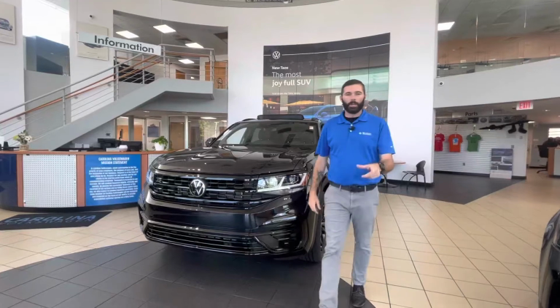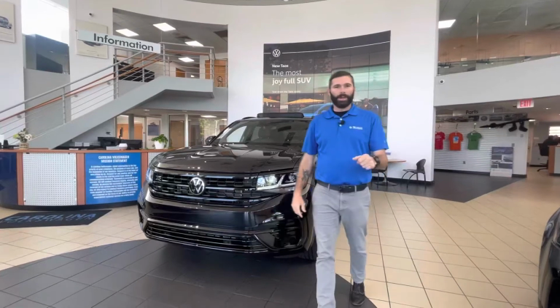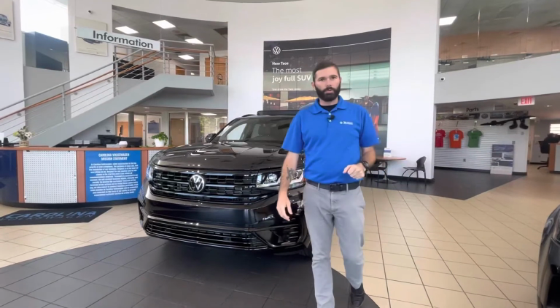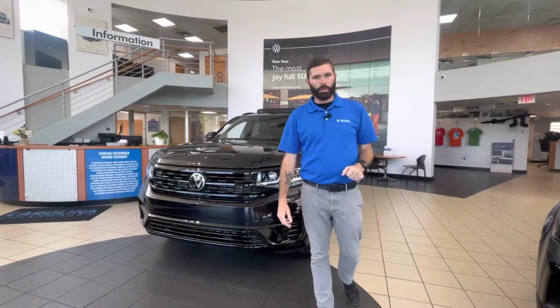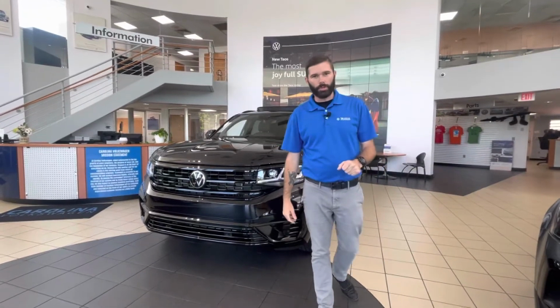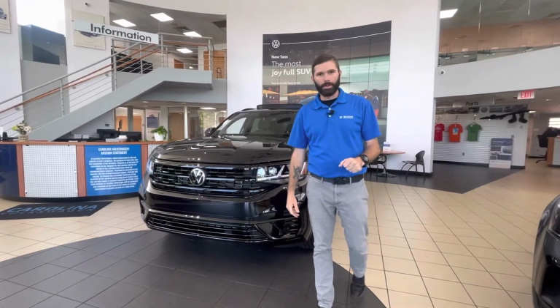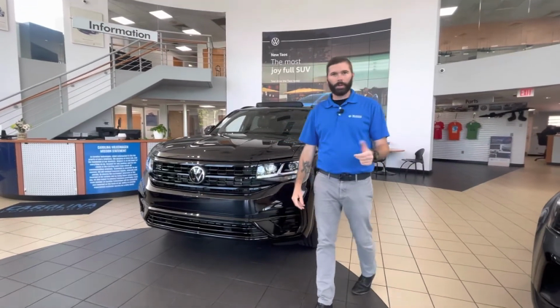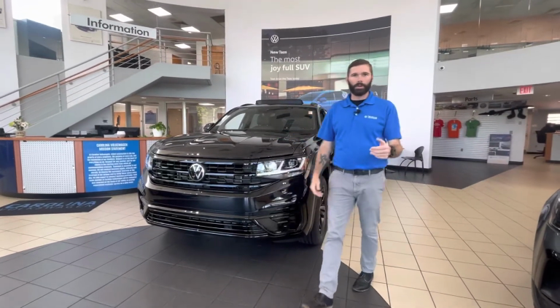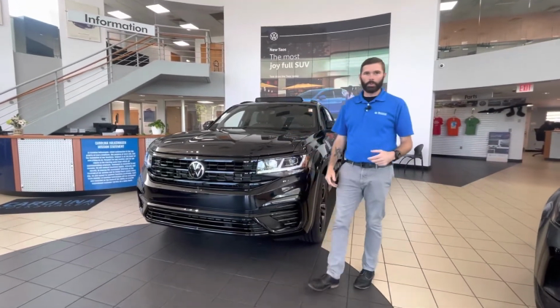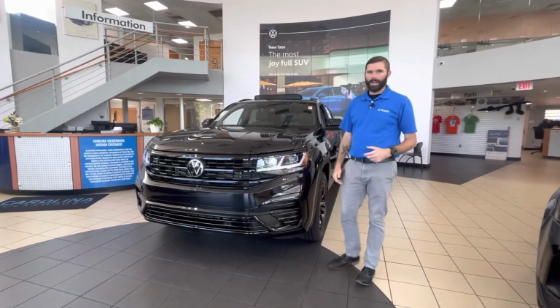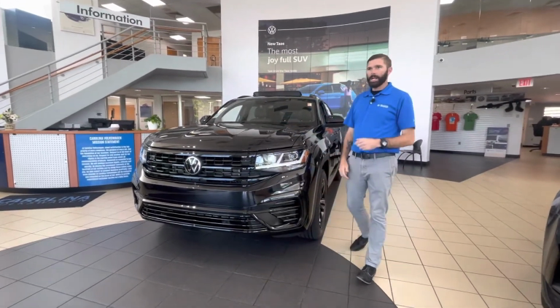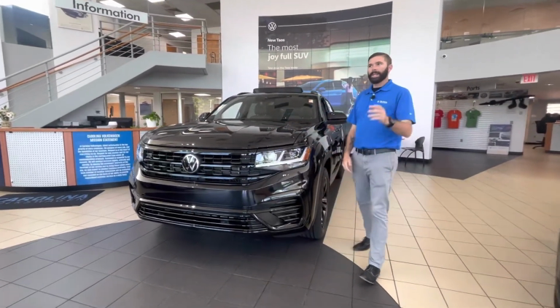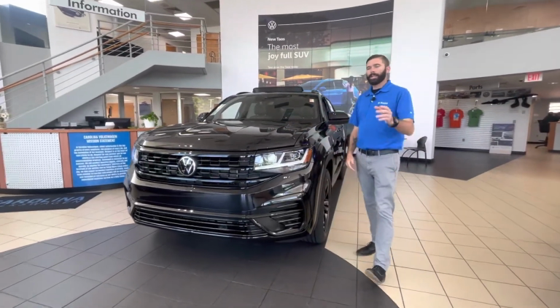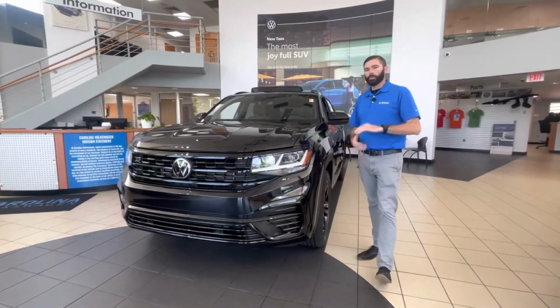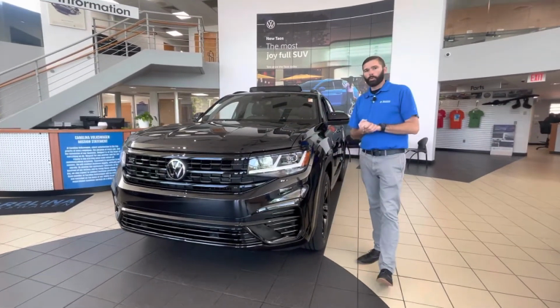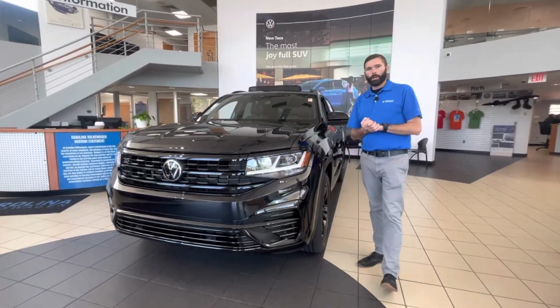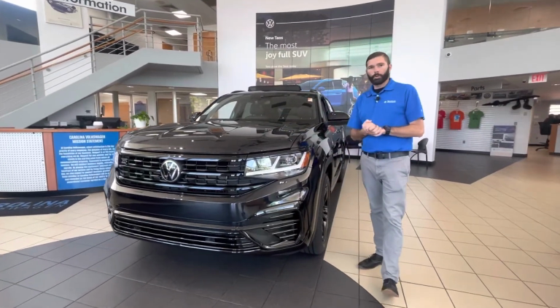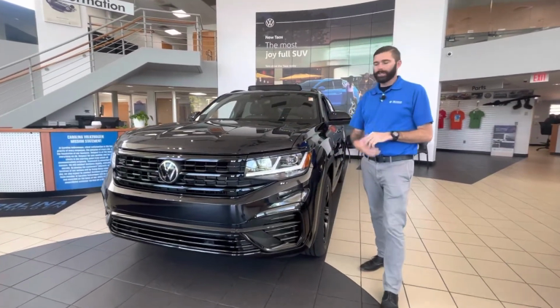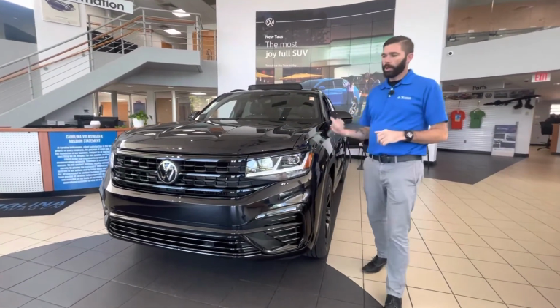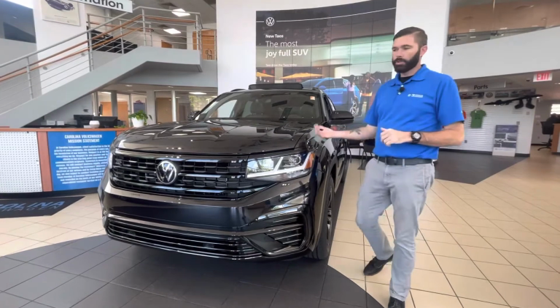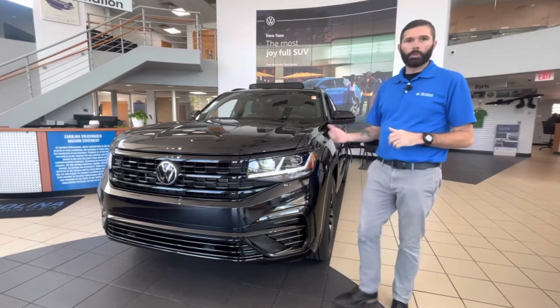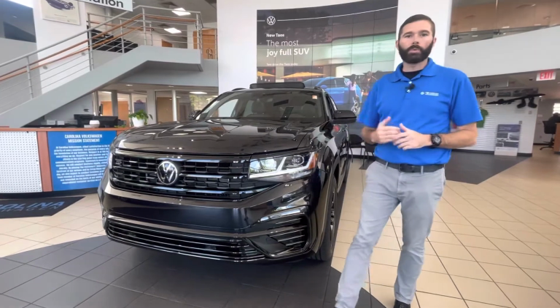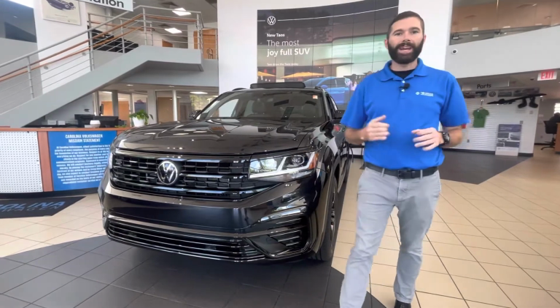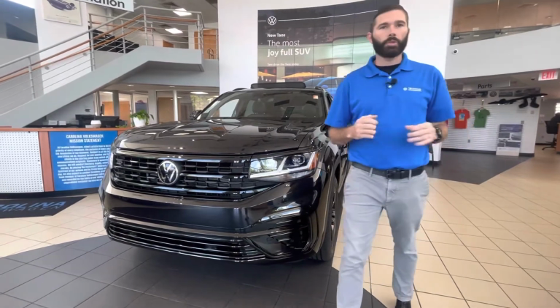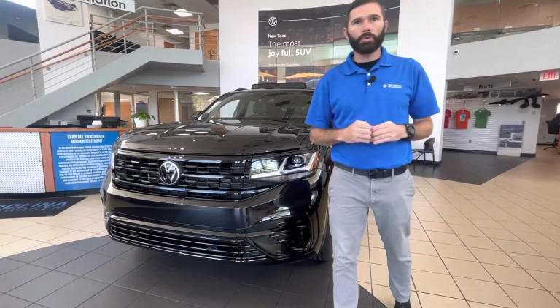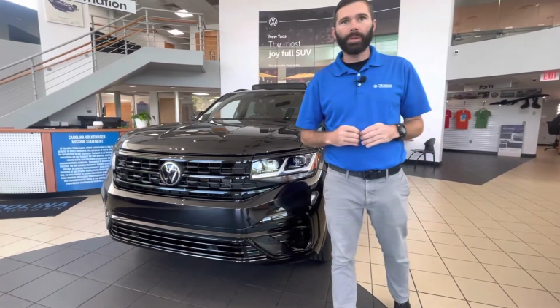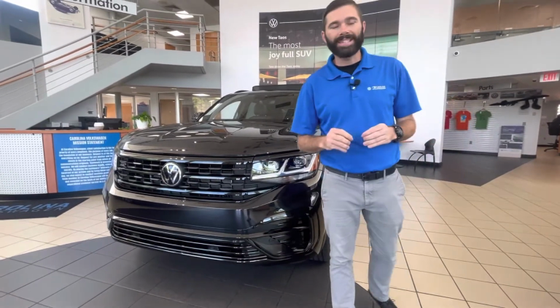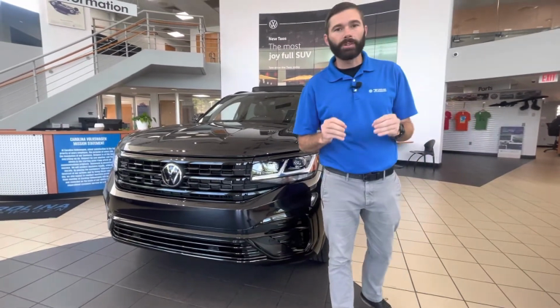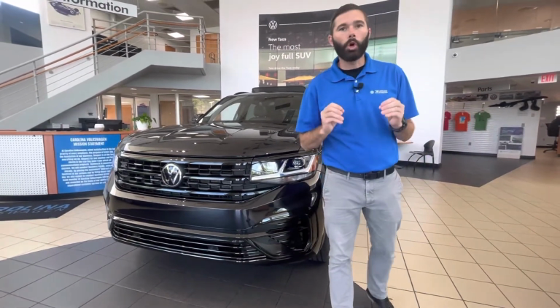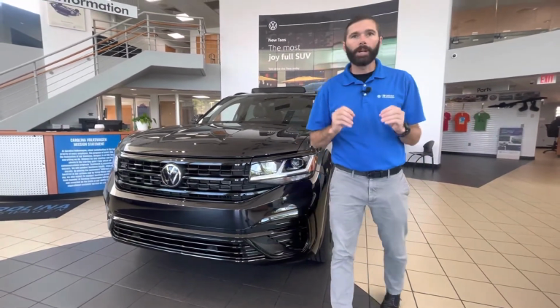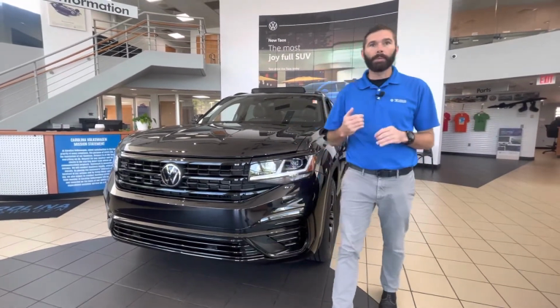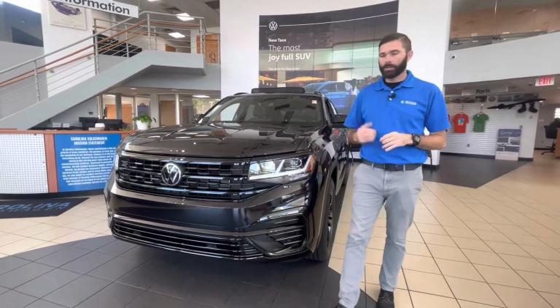Good afternoon, Tricia. Chris Harmon here with Carolina Volkswagen. Thank you for reaching out to us in regards to a 2023 Atlas Crossport SEL R-Line Black Edition.